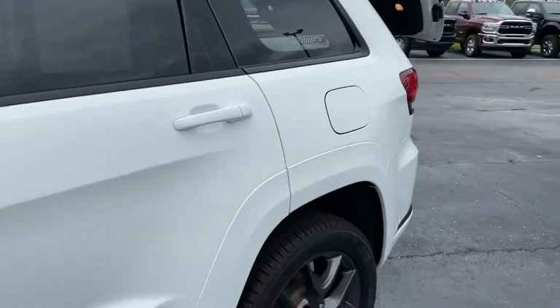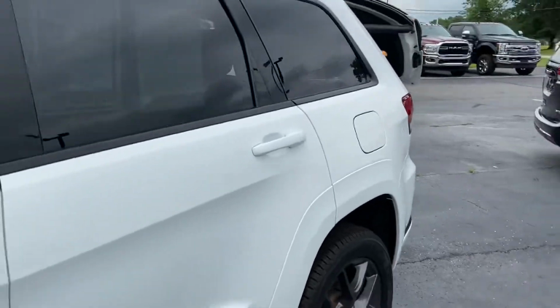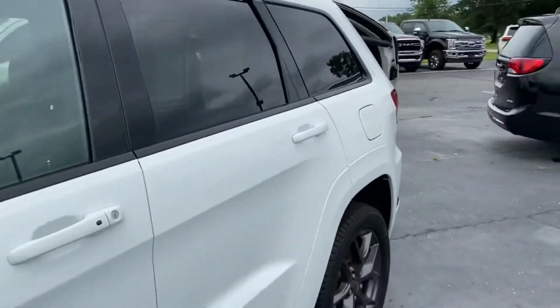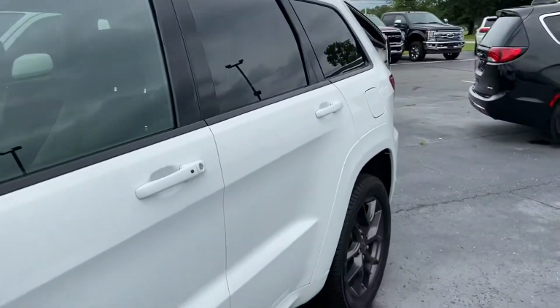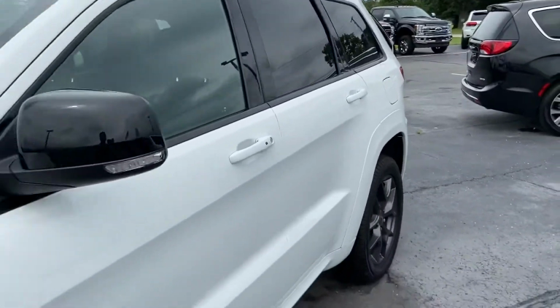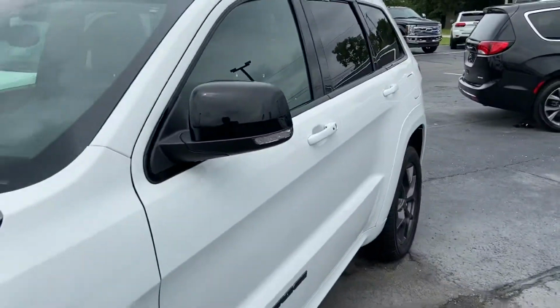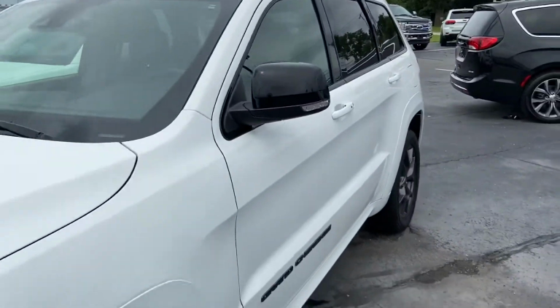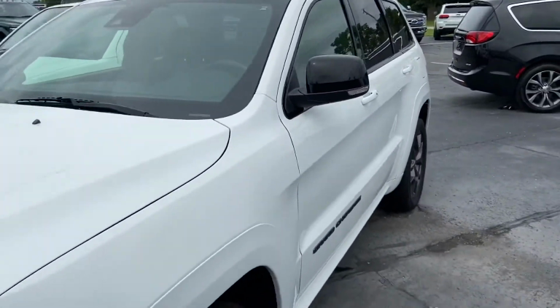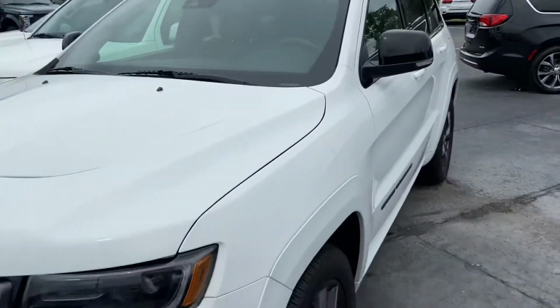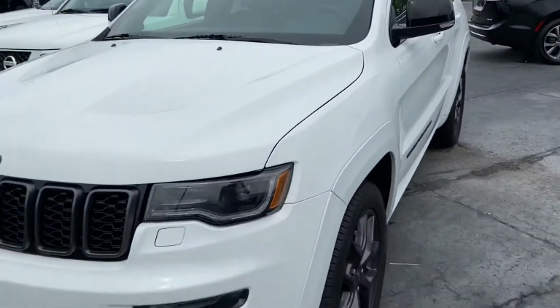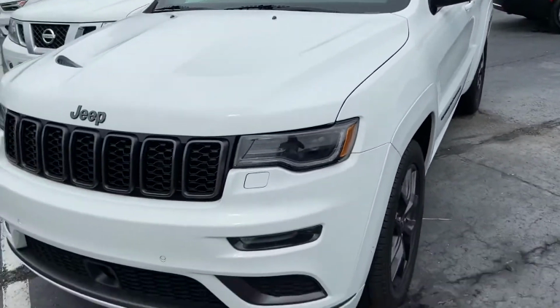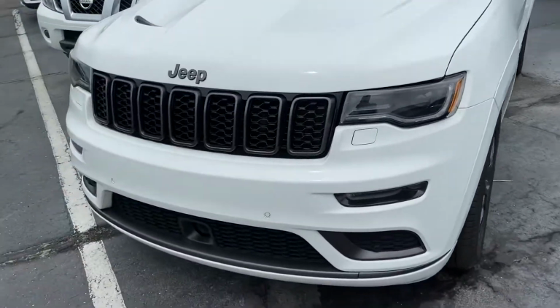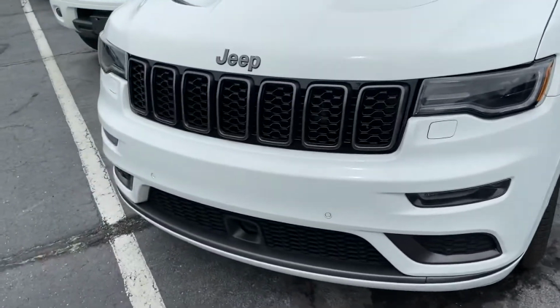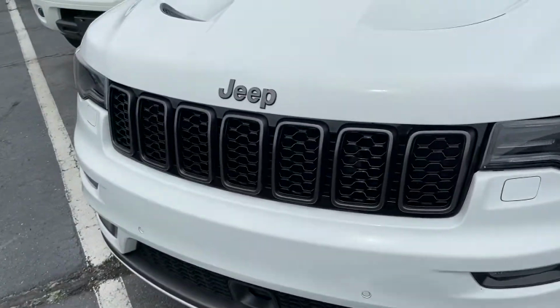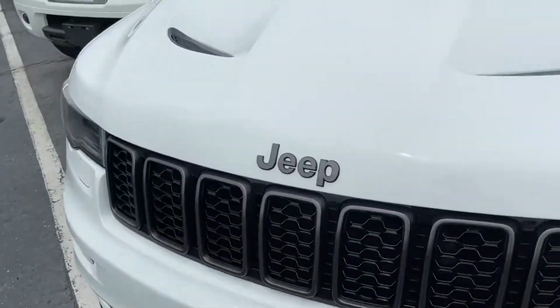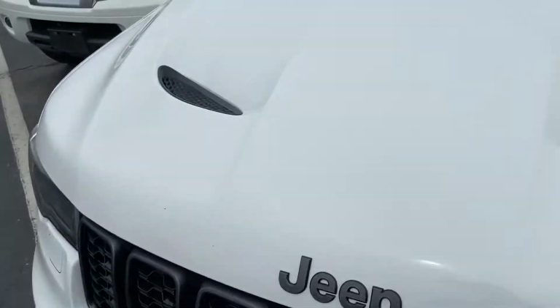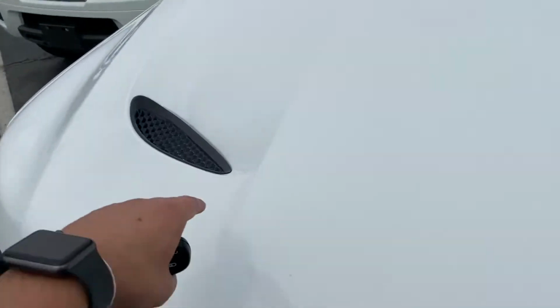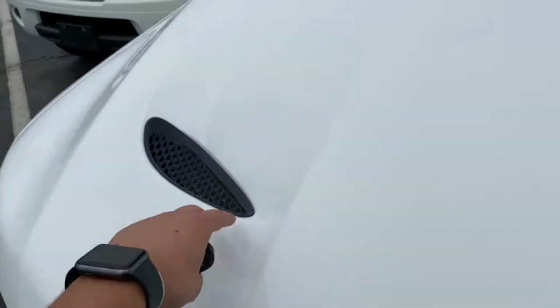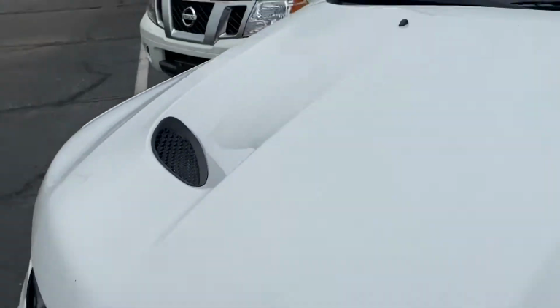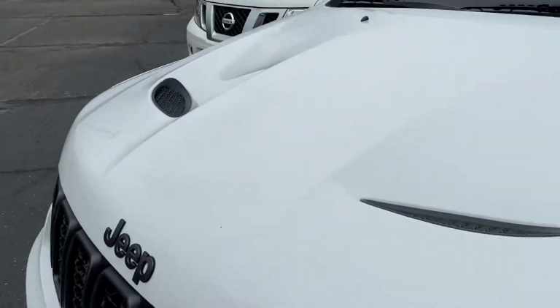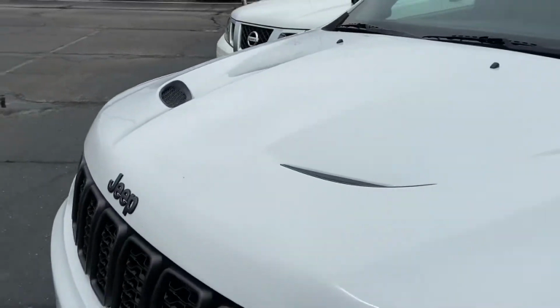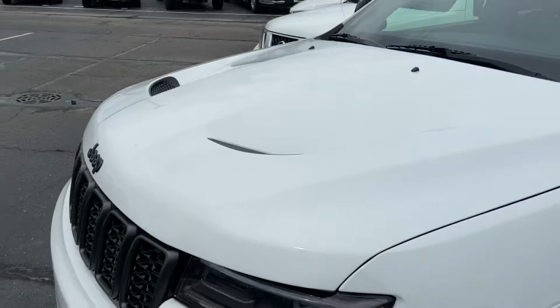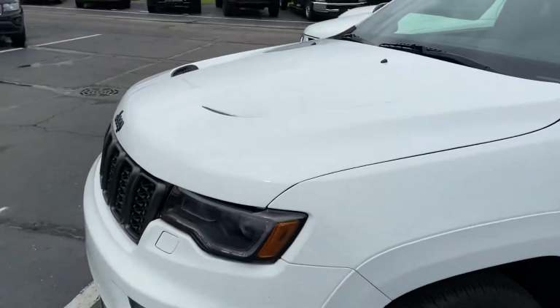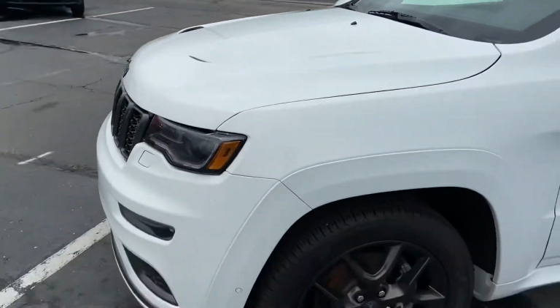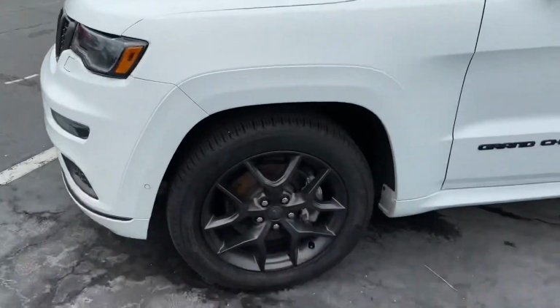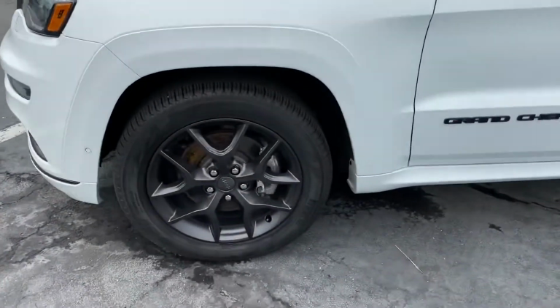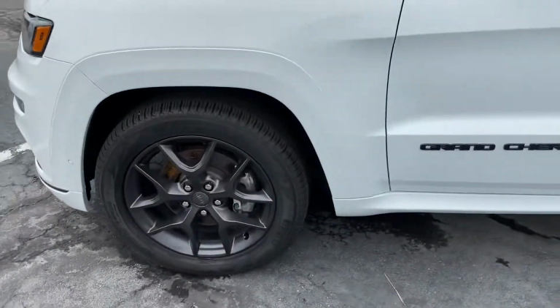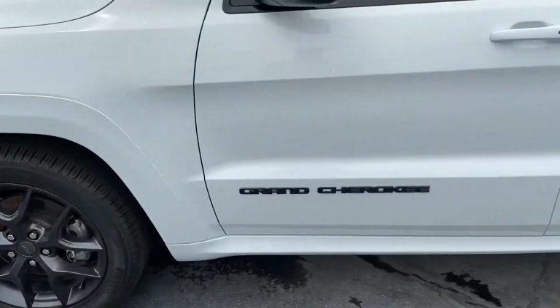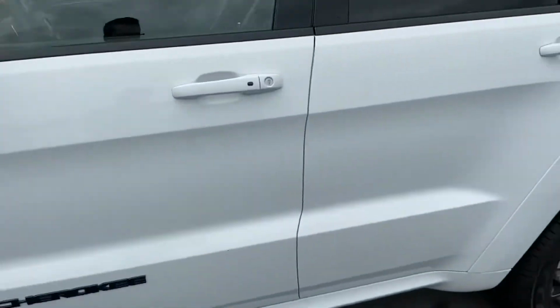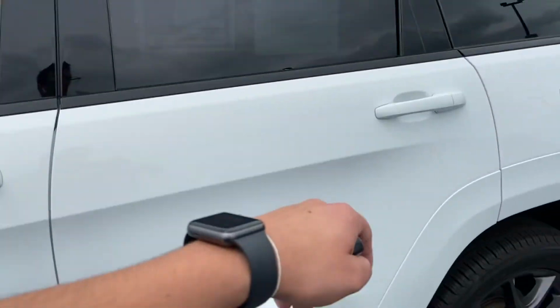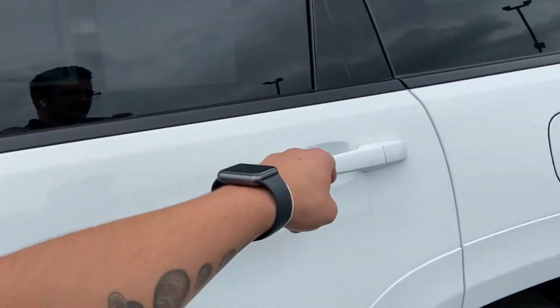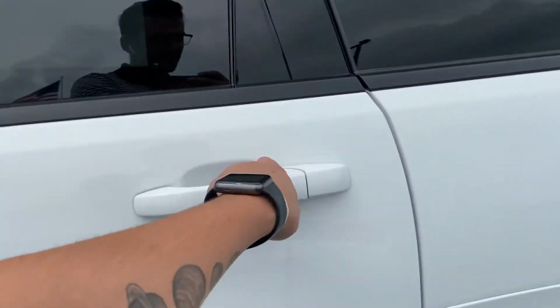A little more of an aggressive look on this, being that it is the X model. Gives you your dark grille, your hood scoop here, which I'm a big fan of. A little beefier tires. We'll go ahead and pop onto the interior here.